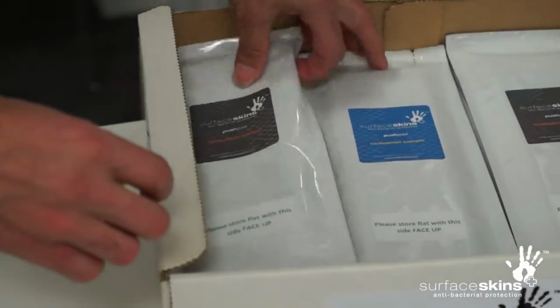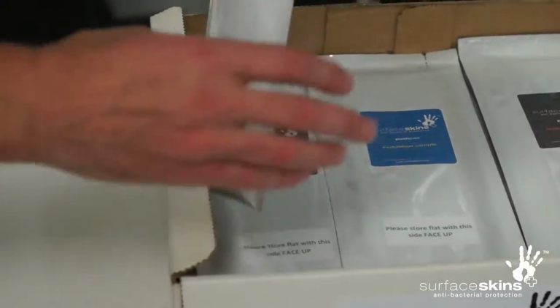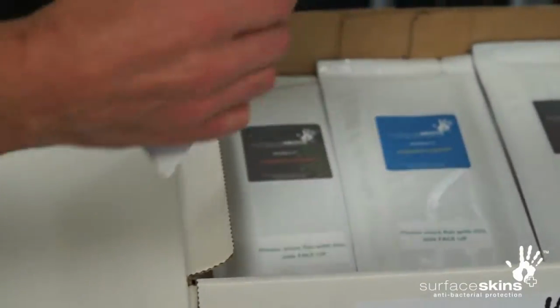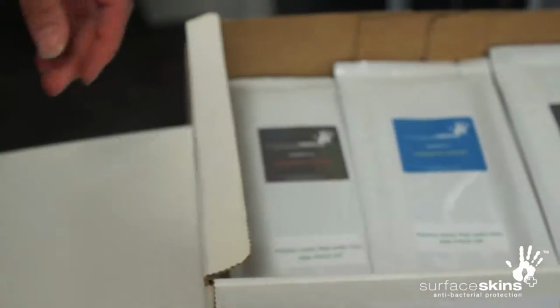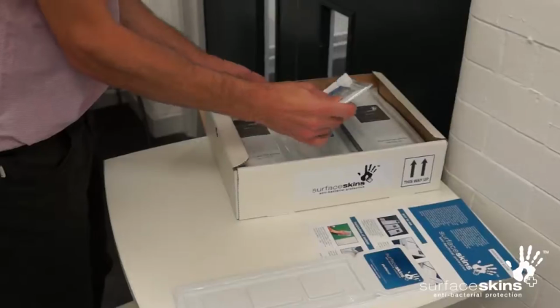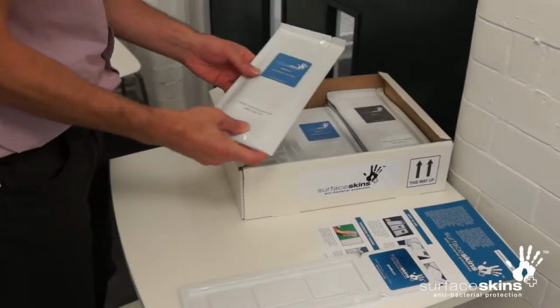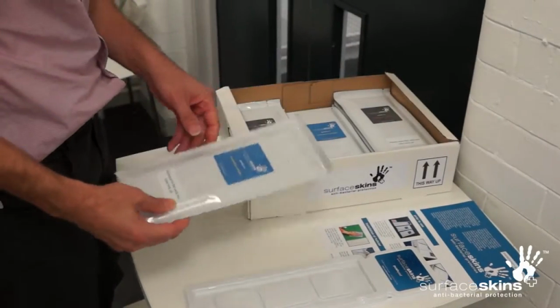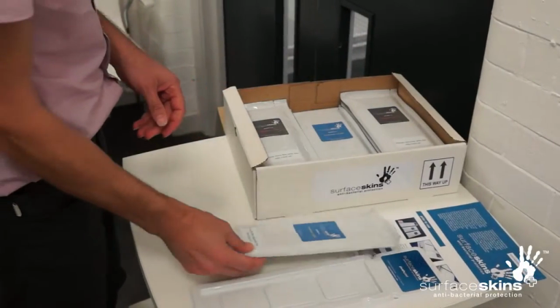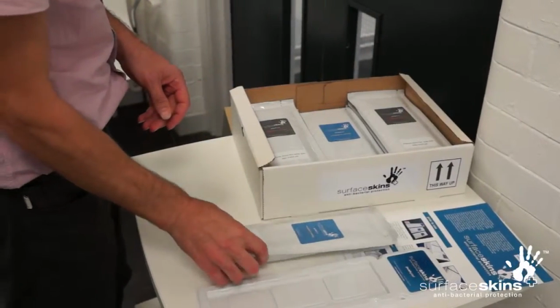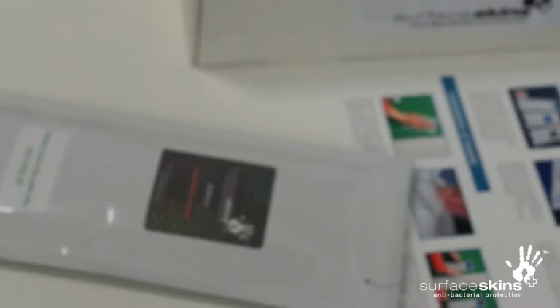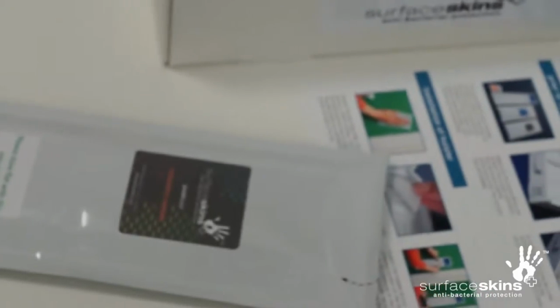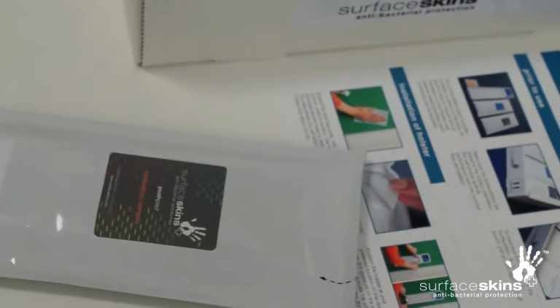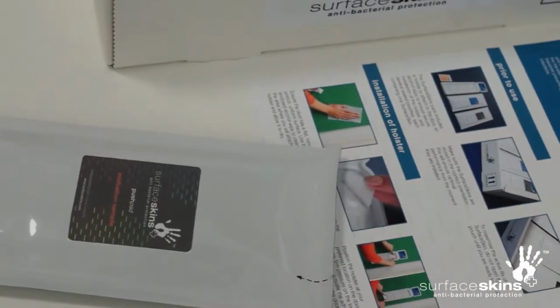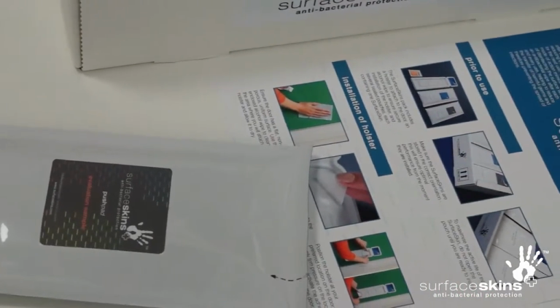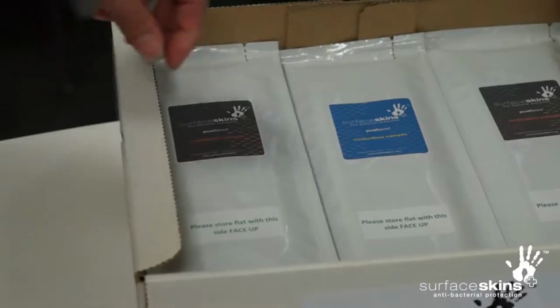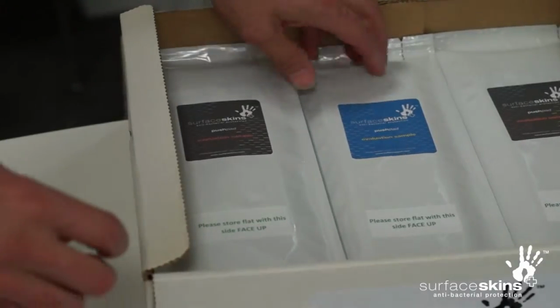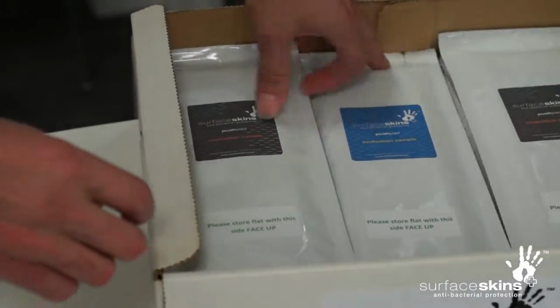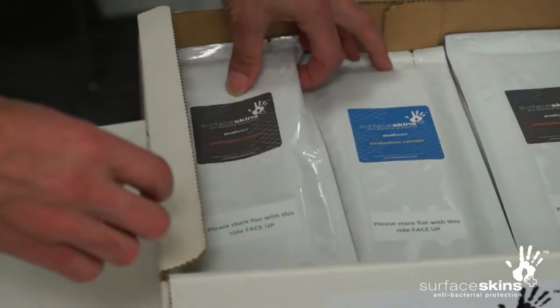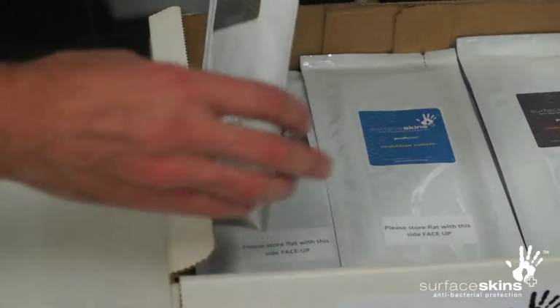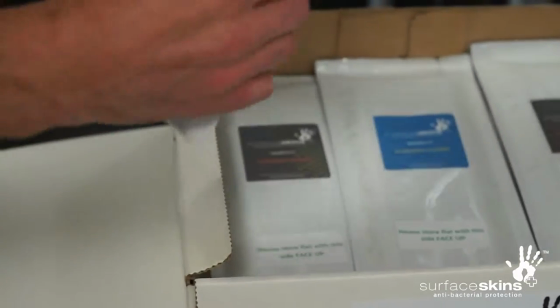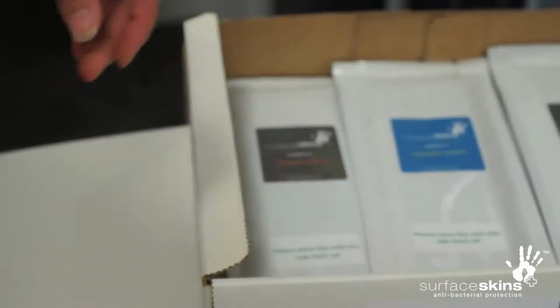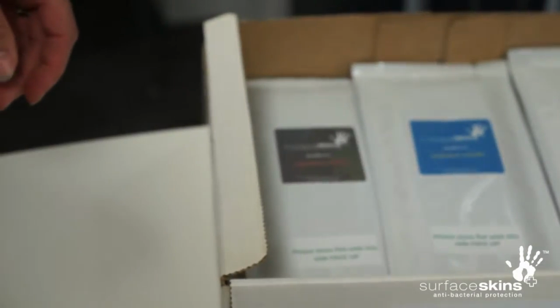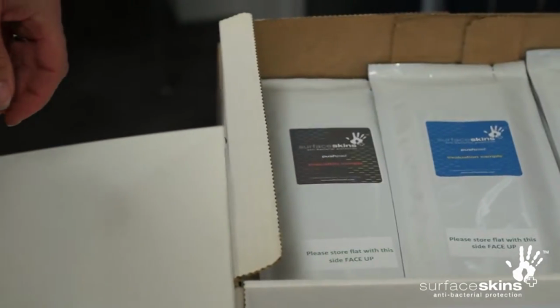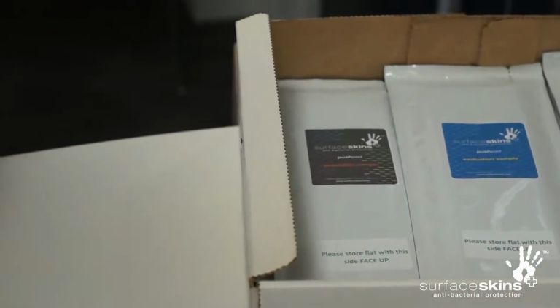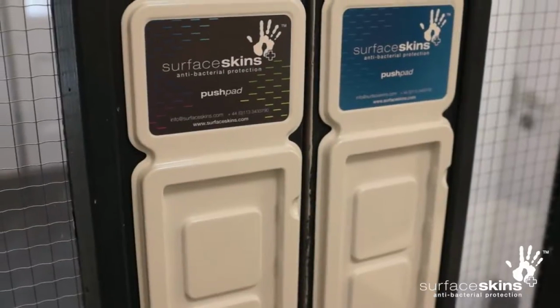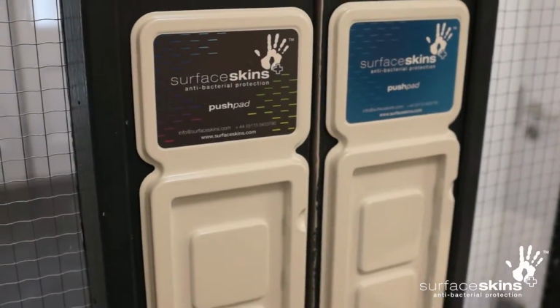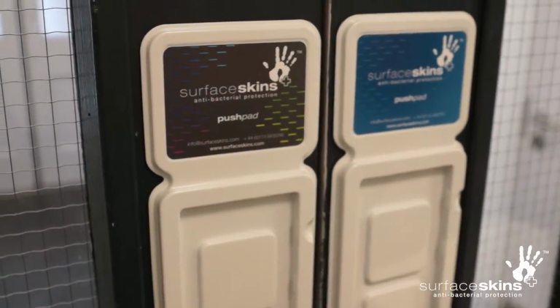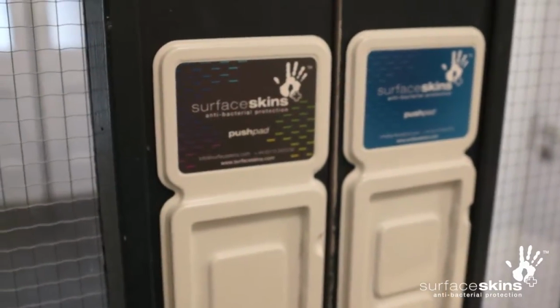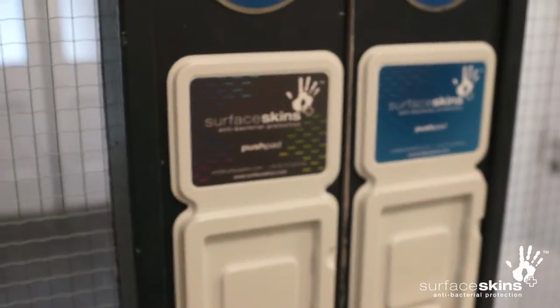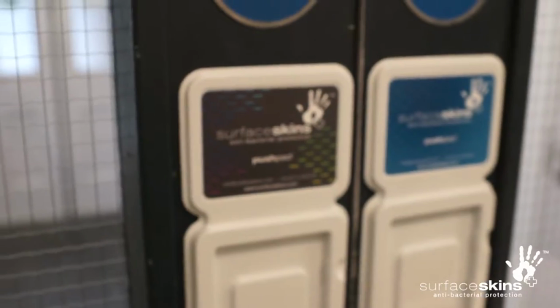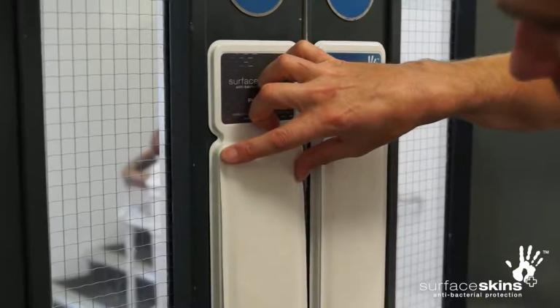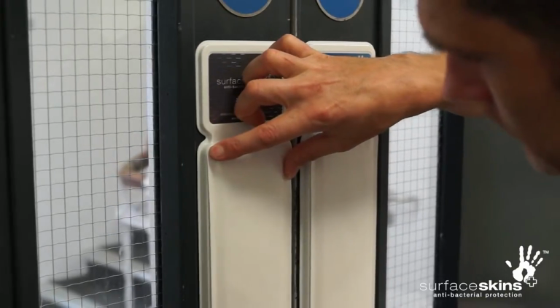Make sure the surface skins are stored in the correct orientation — this will ensure optimal performance from the moment they are installed. To maximize the active life of the surface skin, do not open the pouch until you are ready to install.